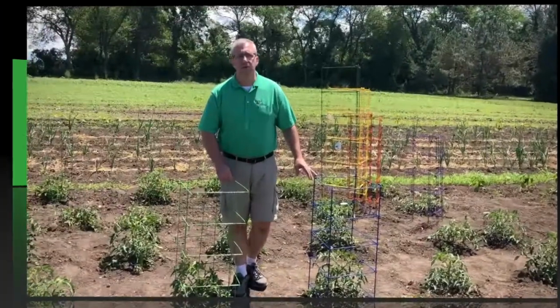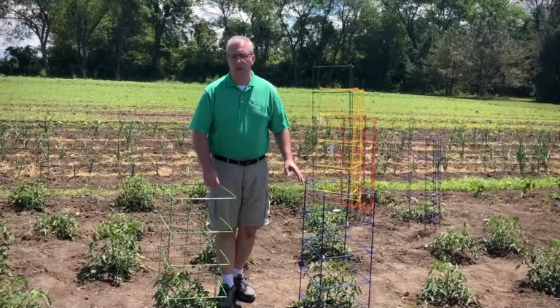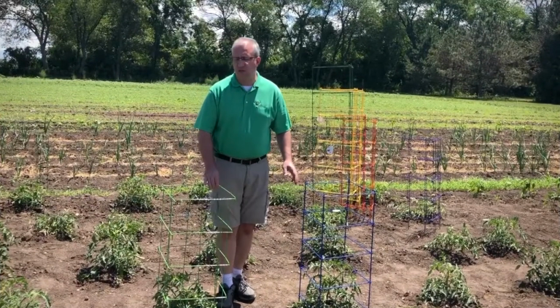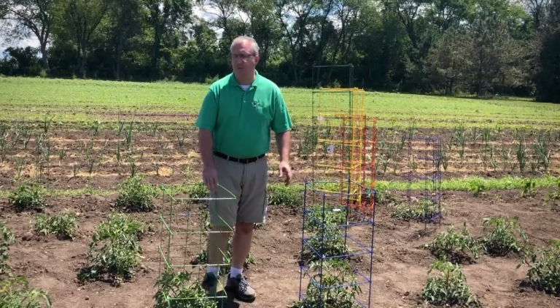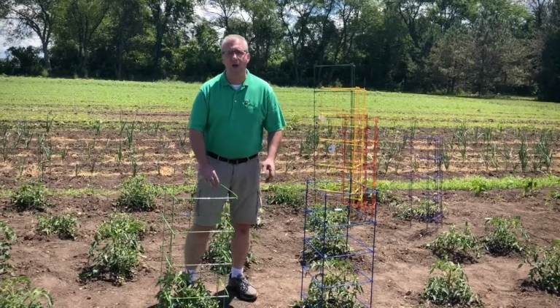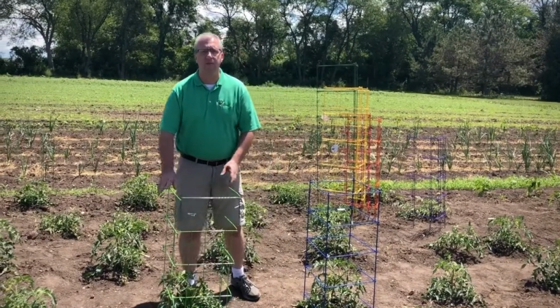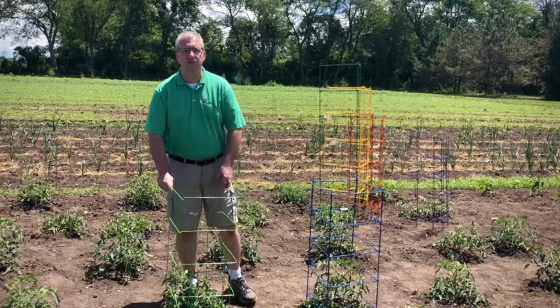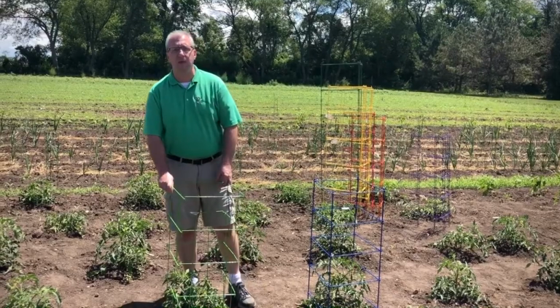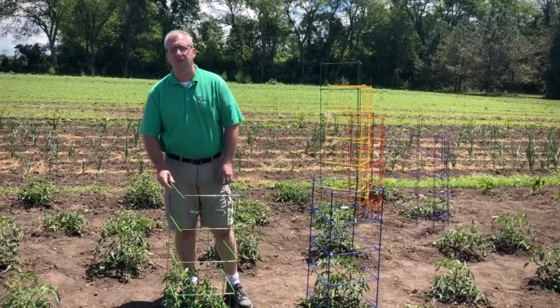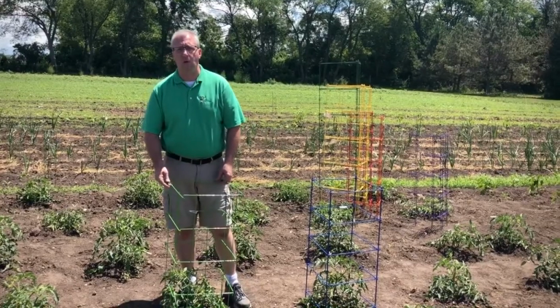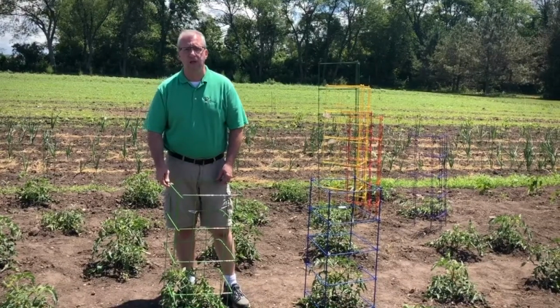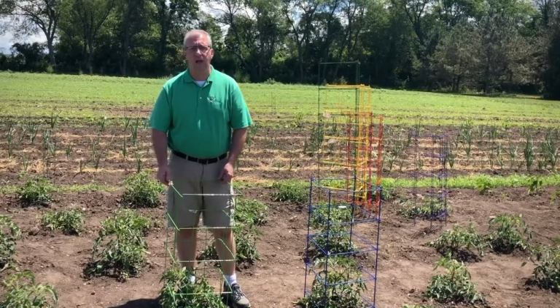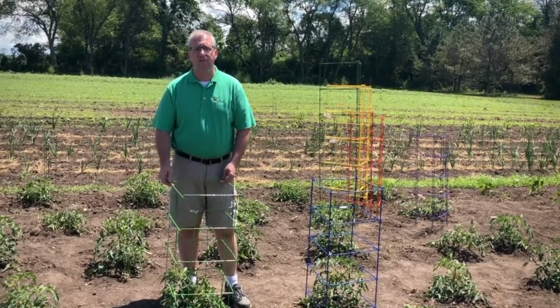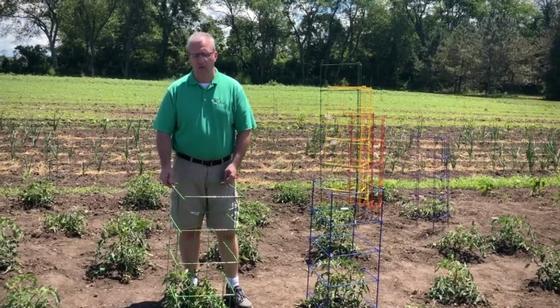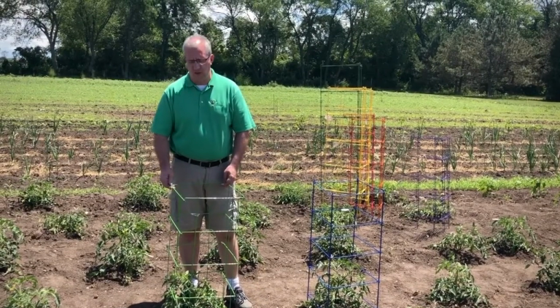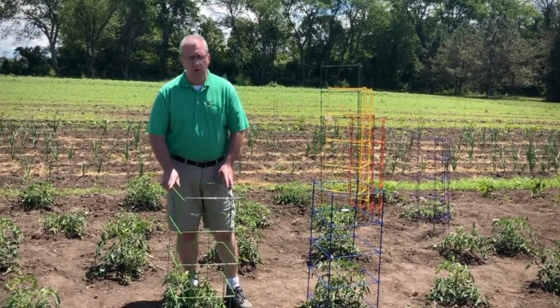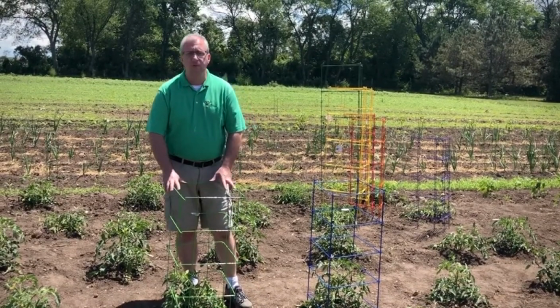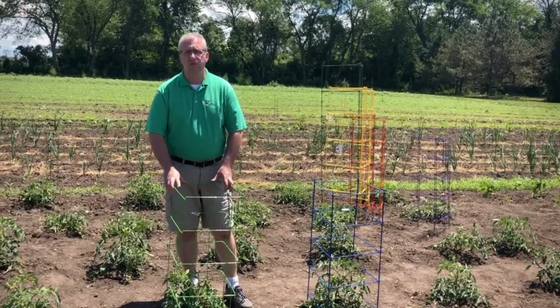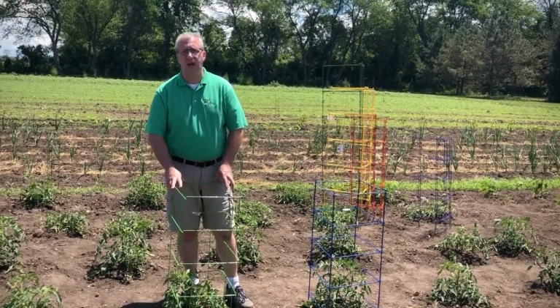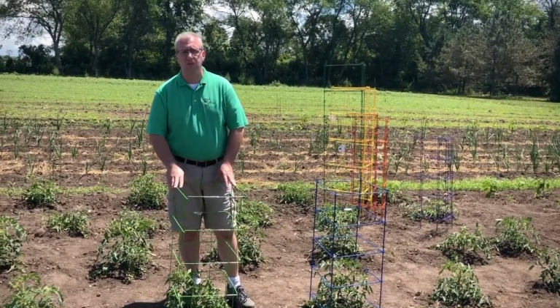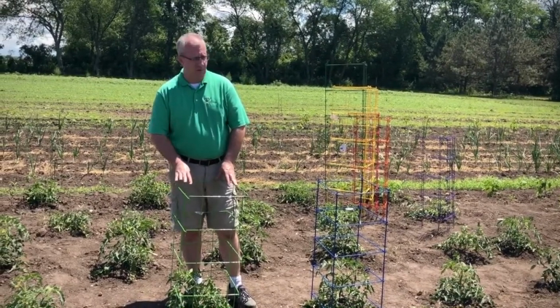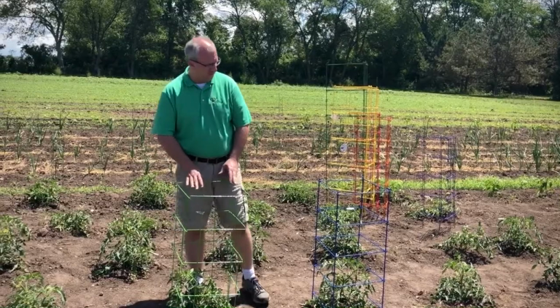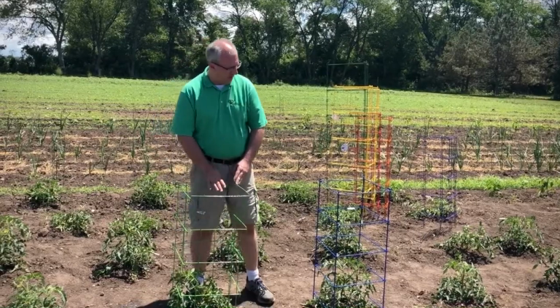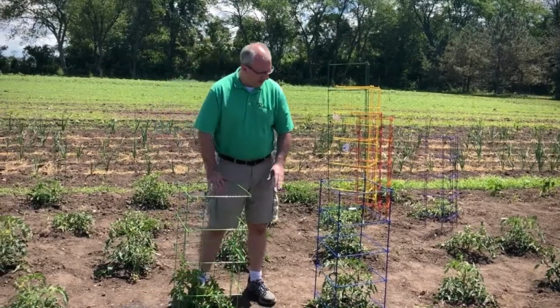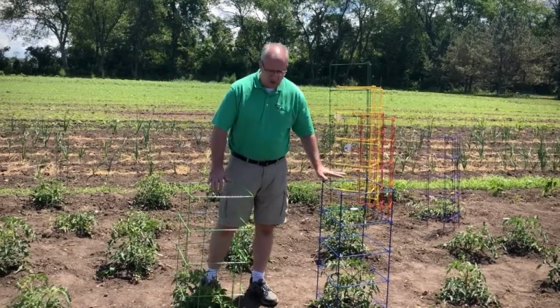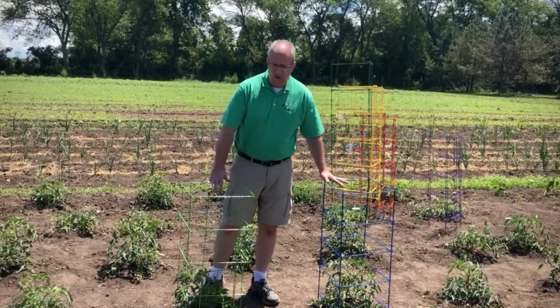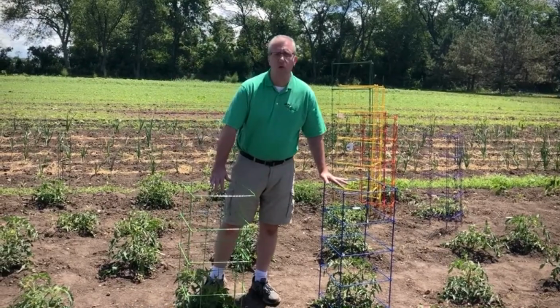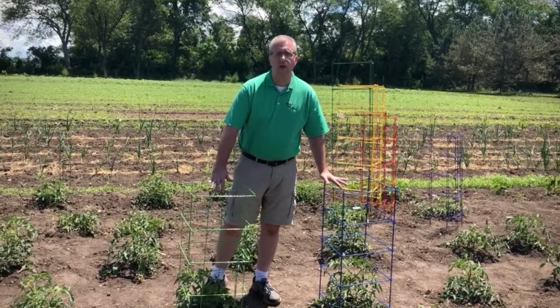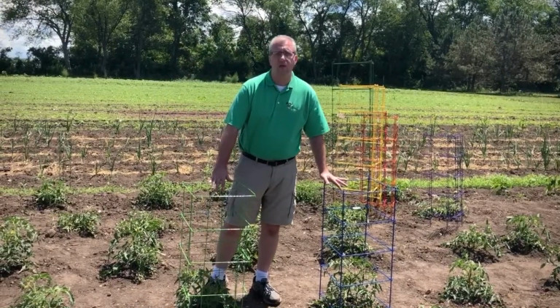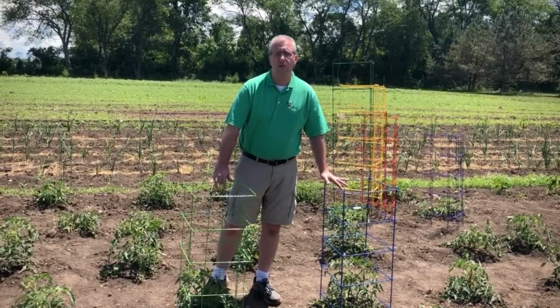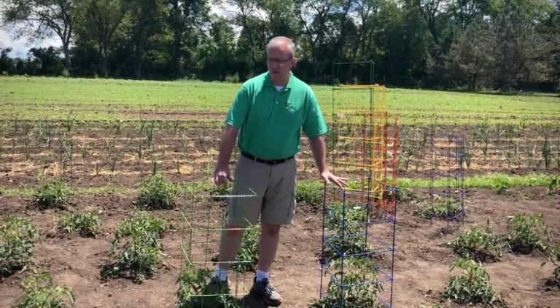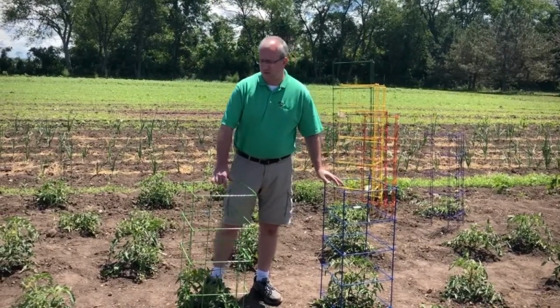Square cages collapse down on themselves, which makes them great for storage and for shipping. We have two different styles of squares: our eight-leg and our four-leg, and there's a variety of differences.